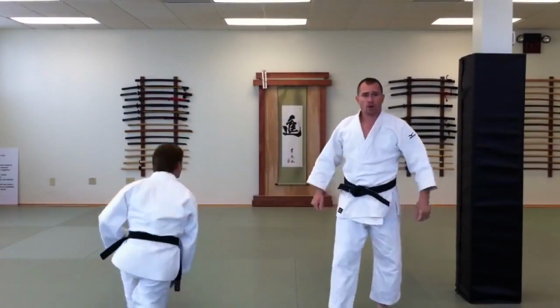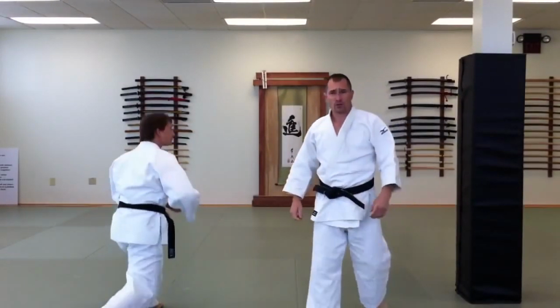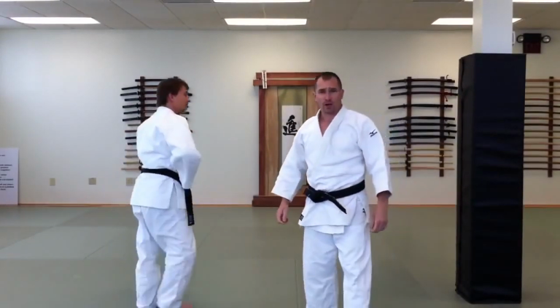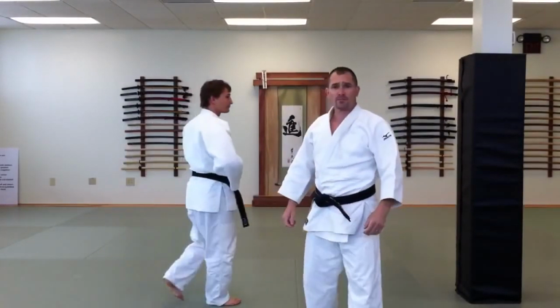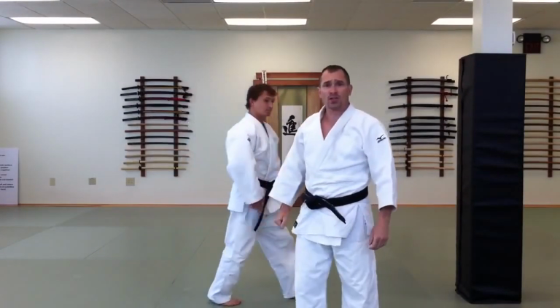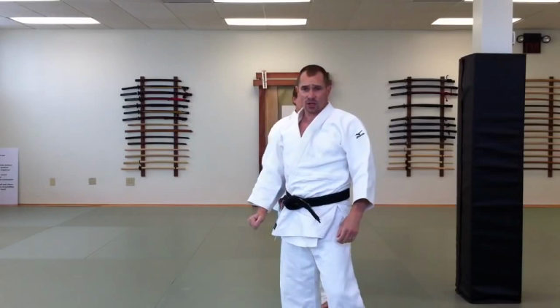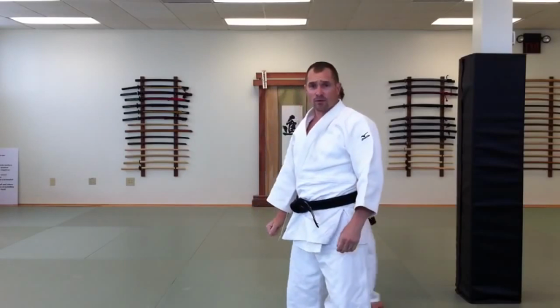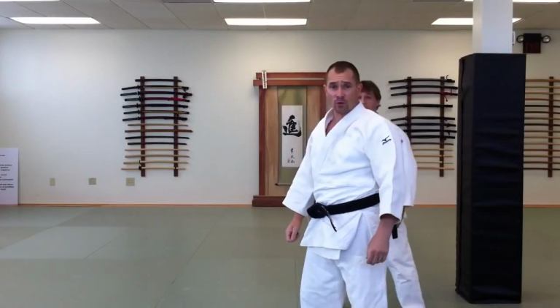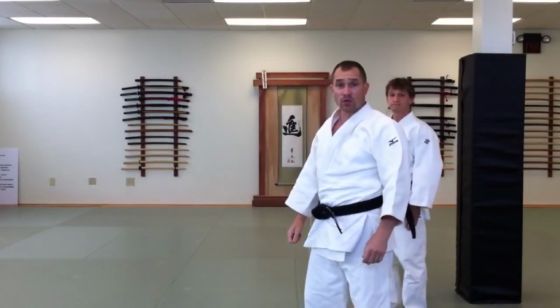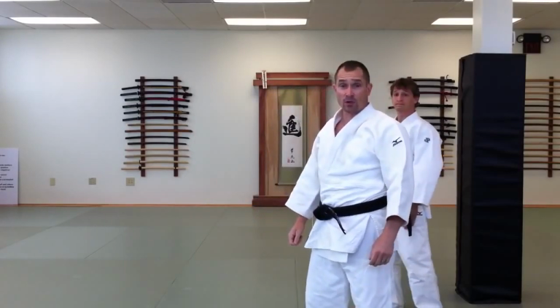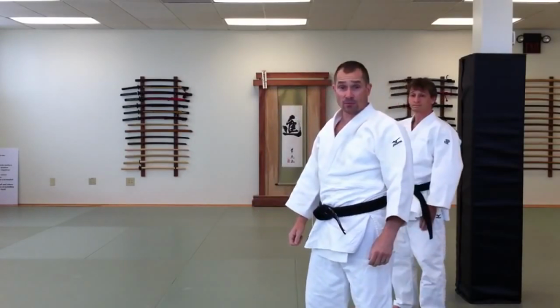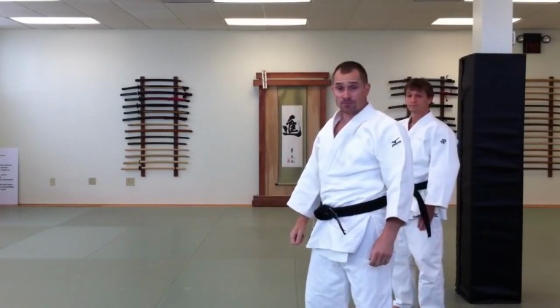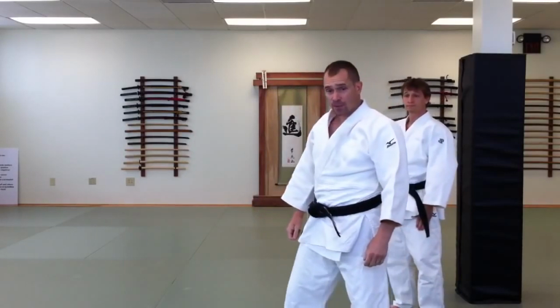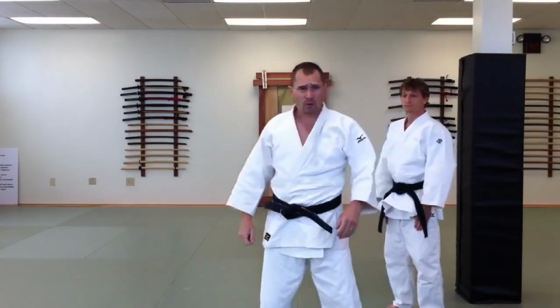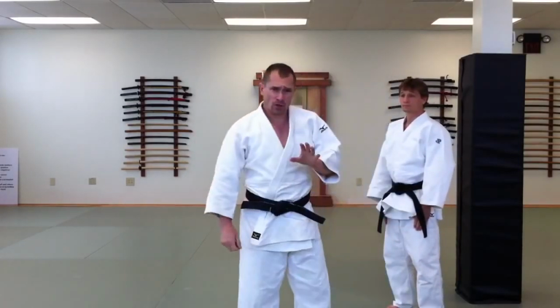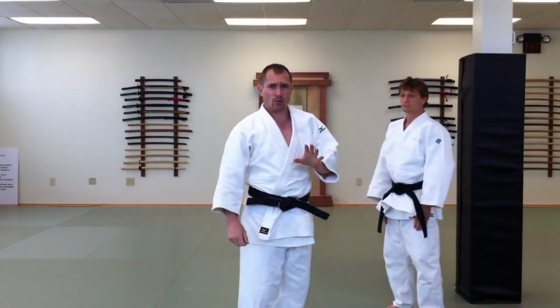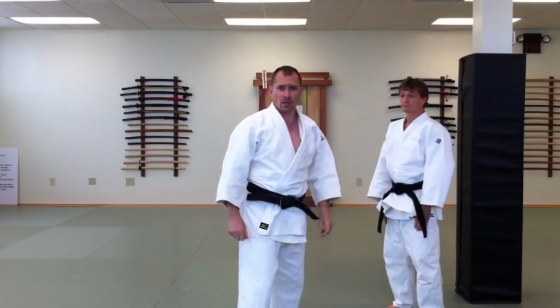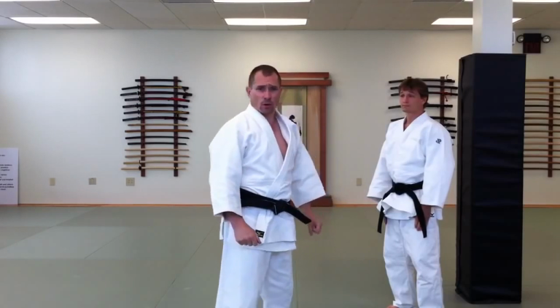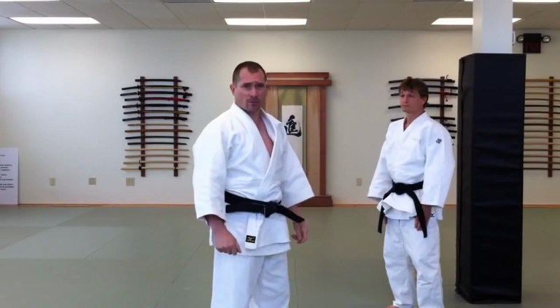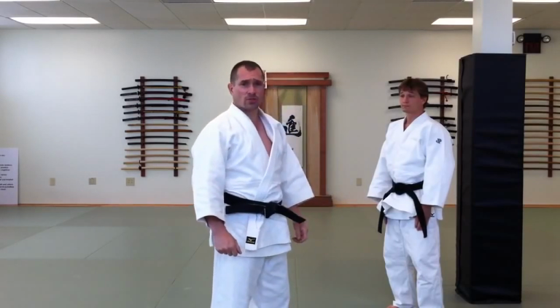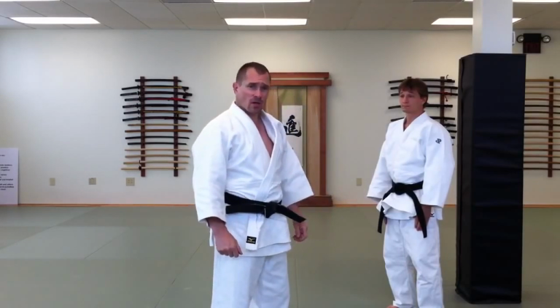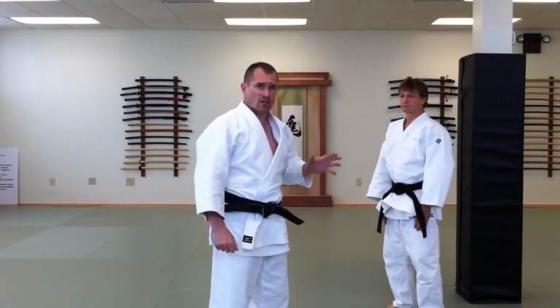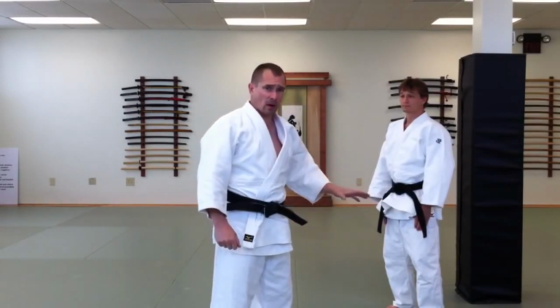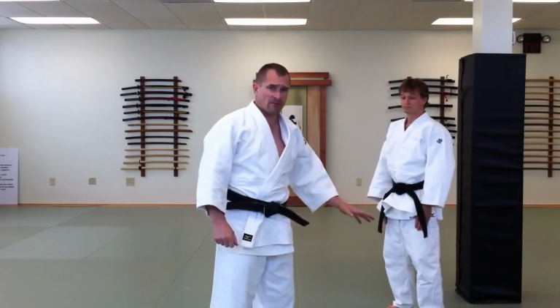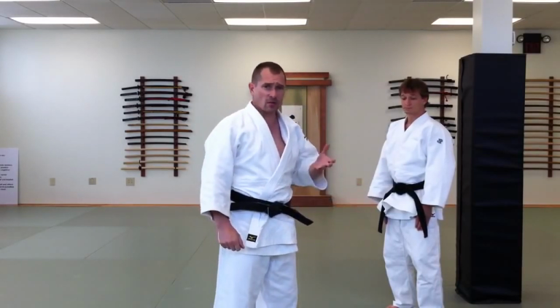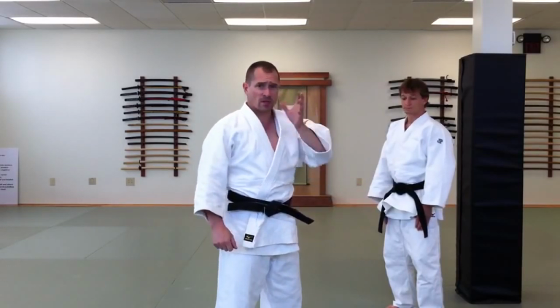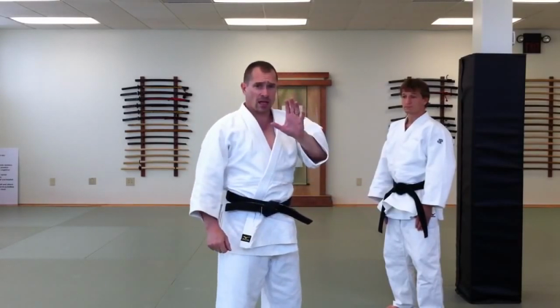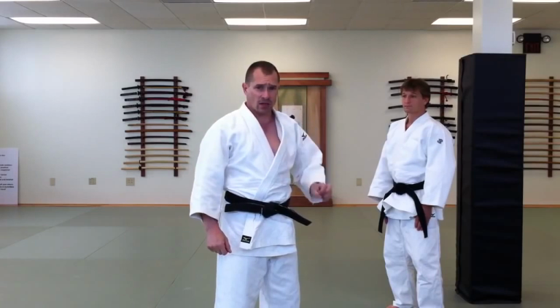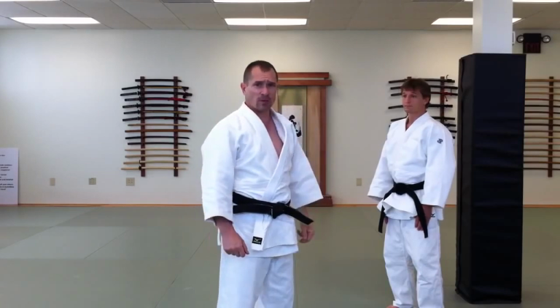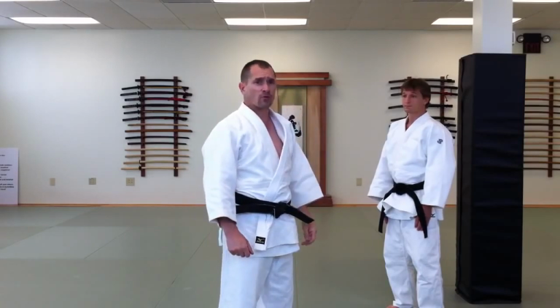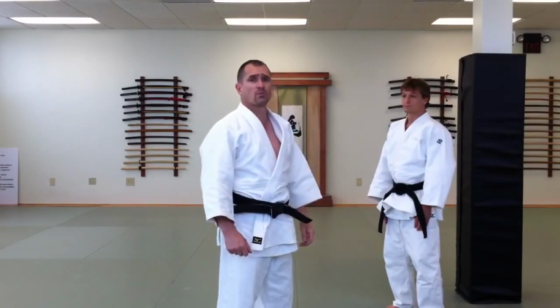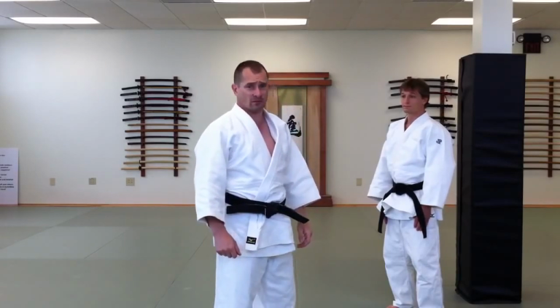Welcome back to Judo from the Bottom Up, our continued study of a revolutionary way to increase your power in judo. Today we're going to talk about three critical hand positions that transmit the power from the feet, through the hips, into the hands, and help you complete forward throws much more effectively.